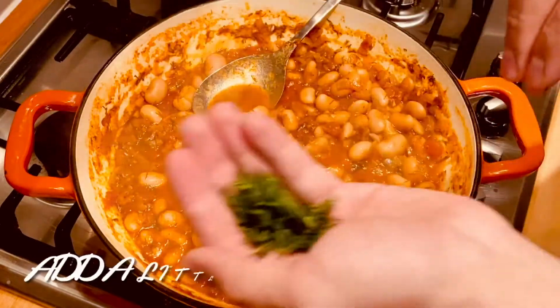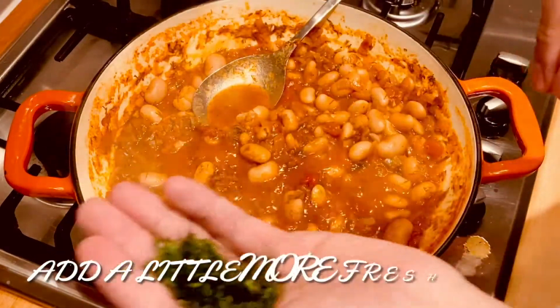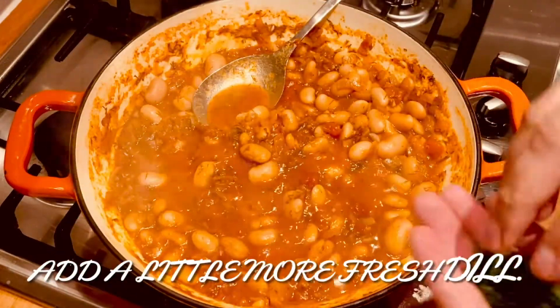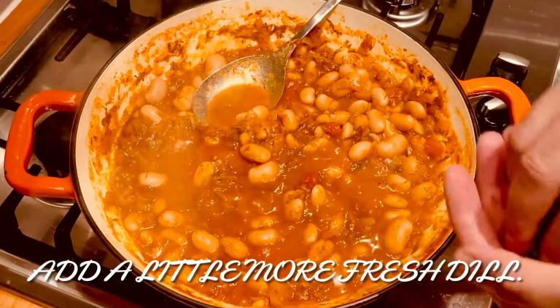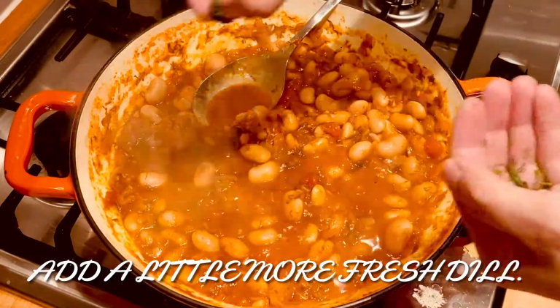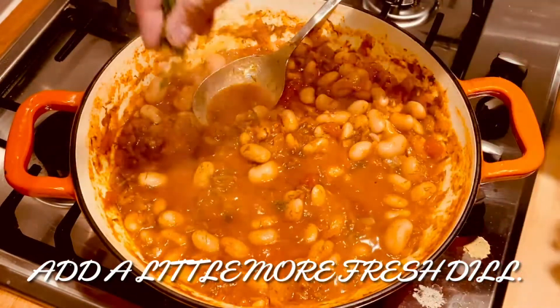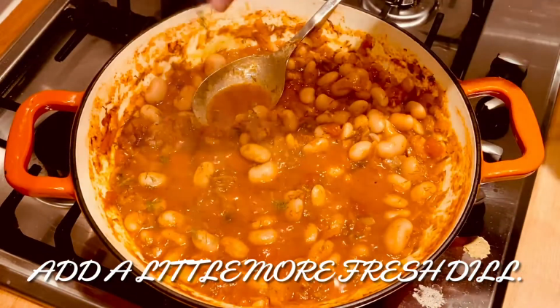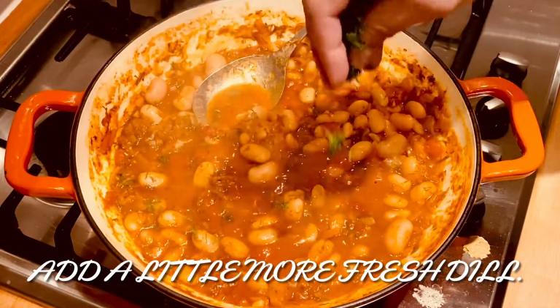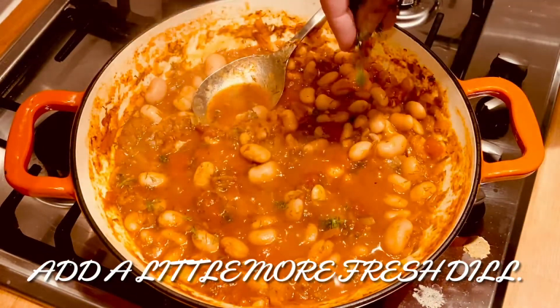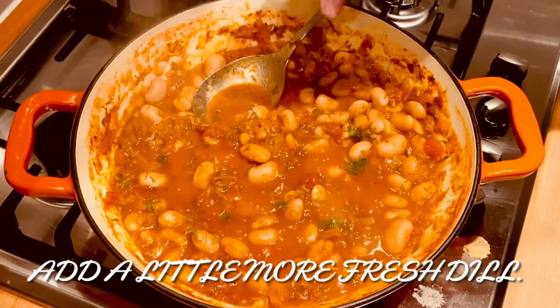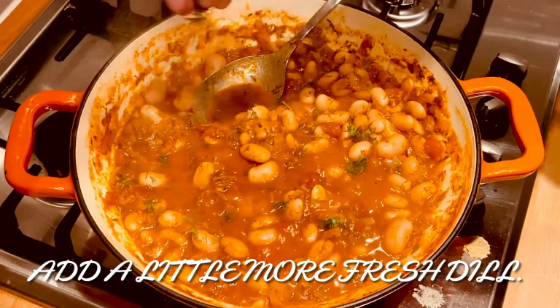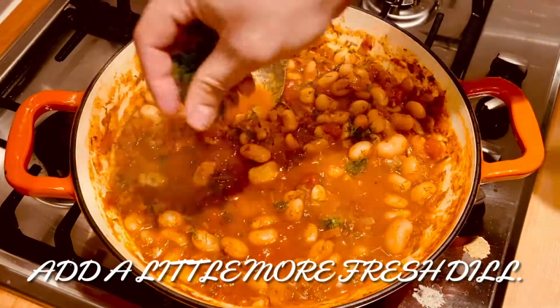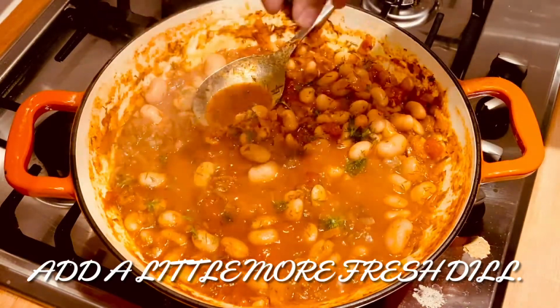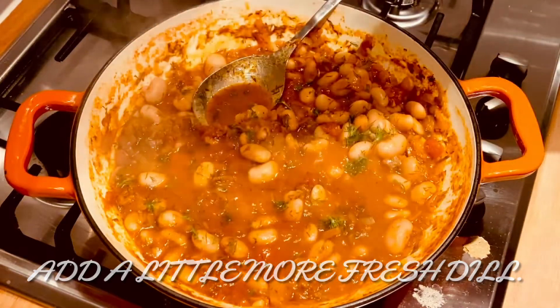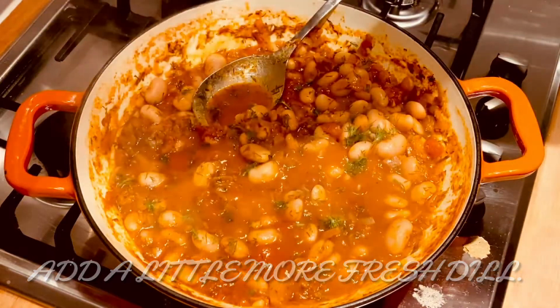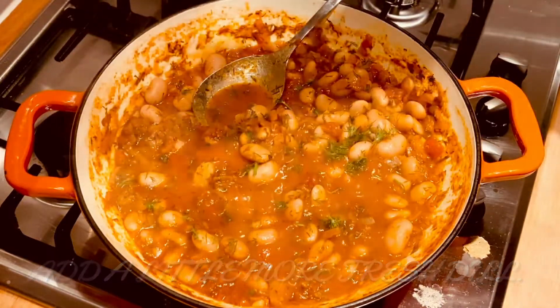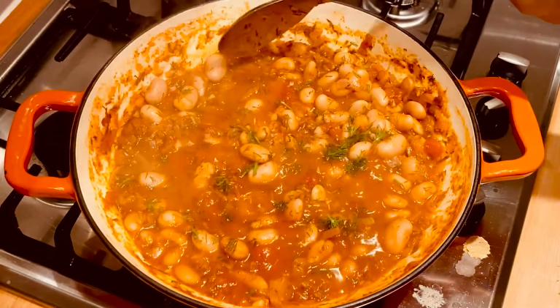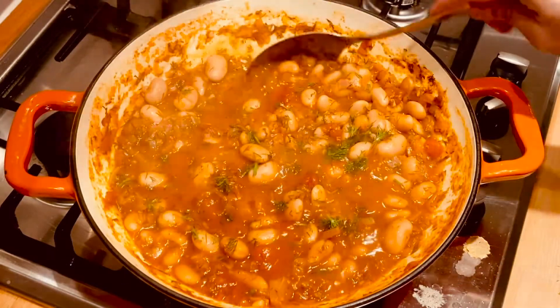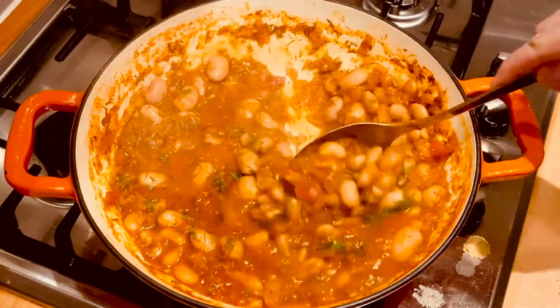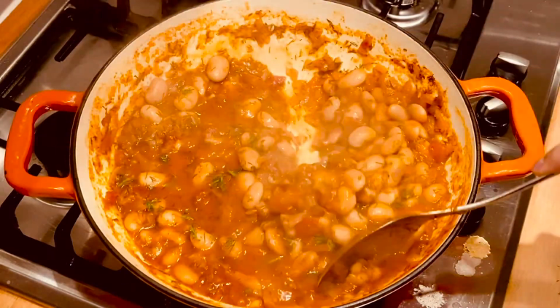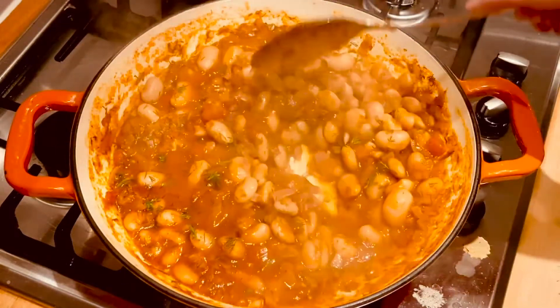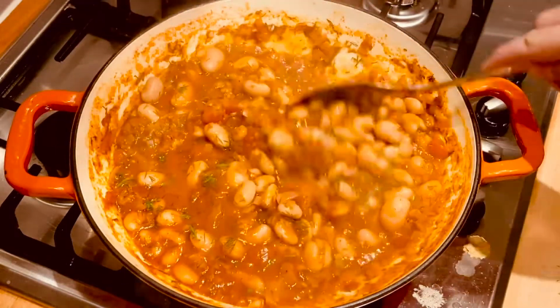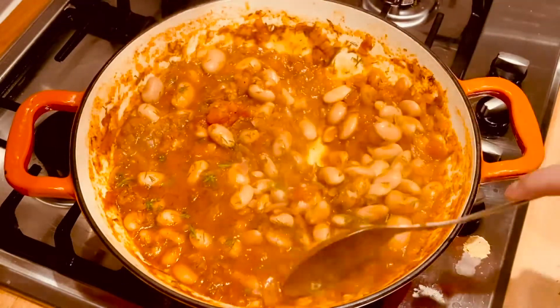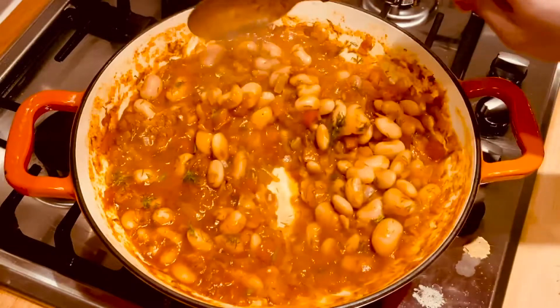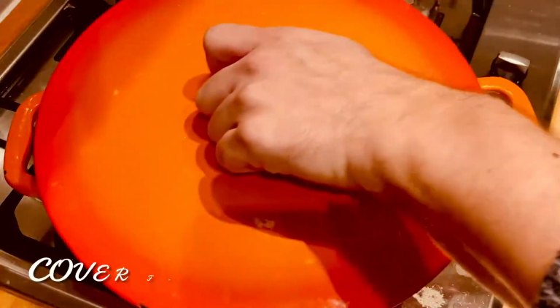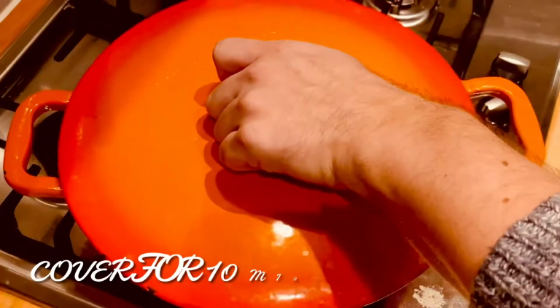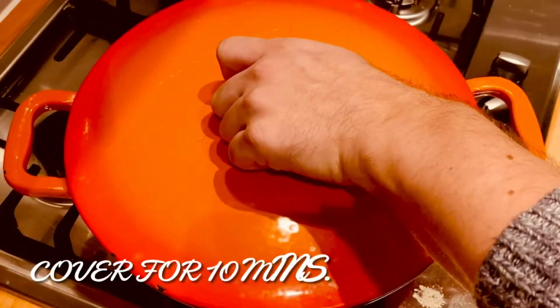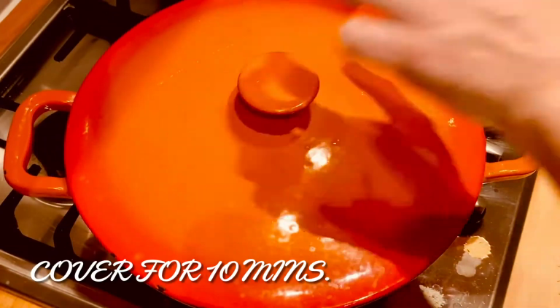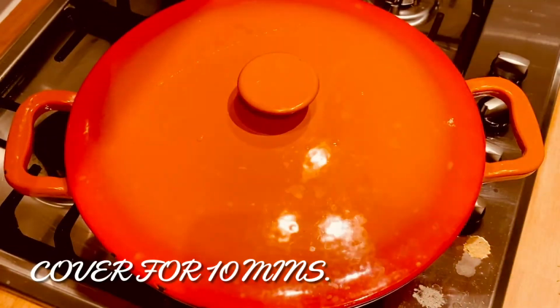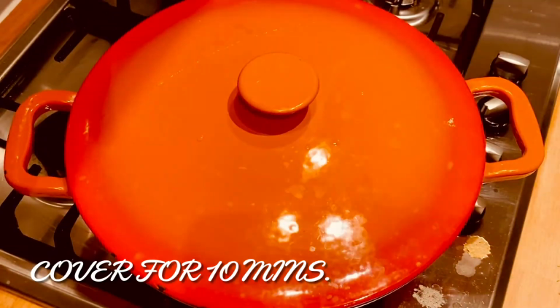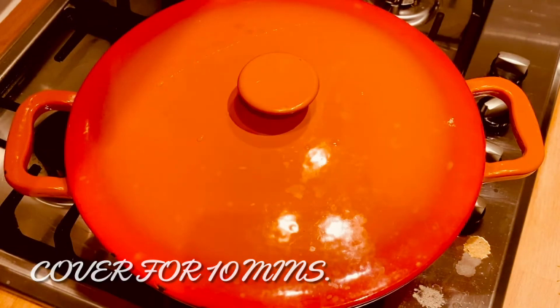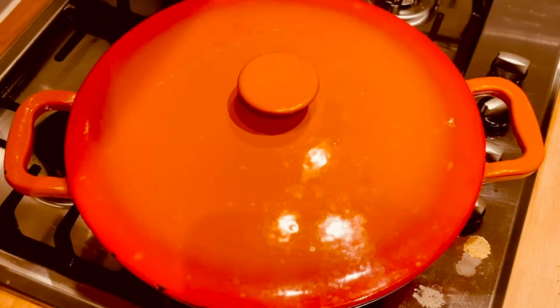Then add a little bit more dill — this will just give it a nice pop at the end. Stir that through, then put the lid on and set aside for 10 minutes.